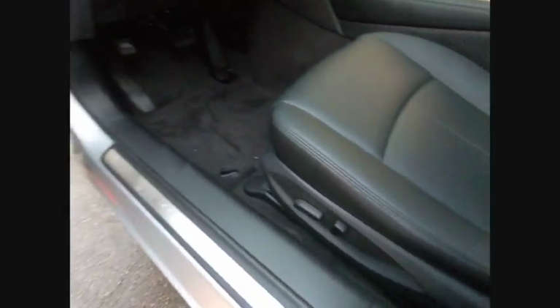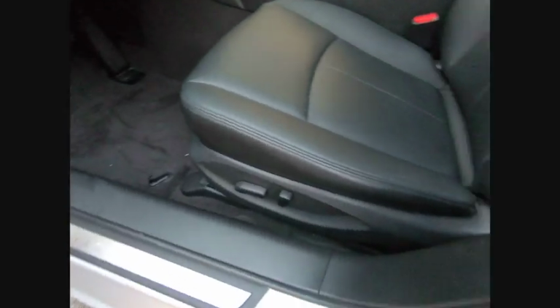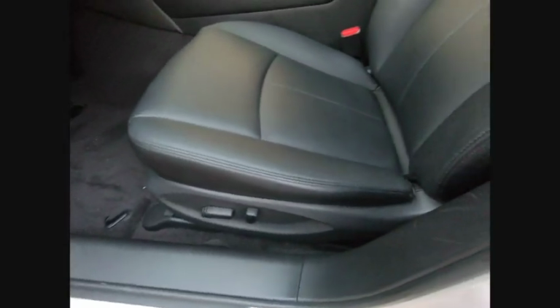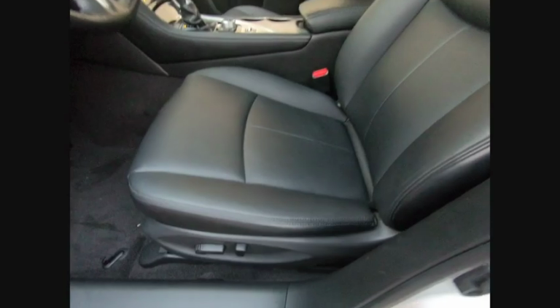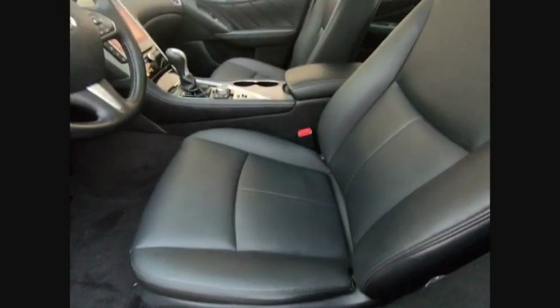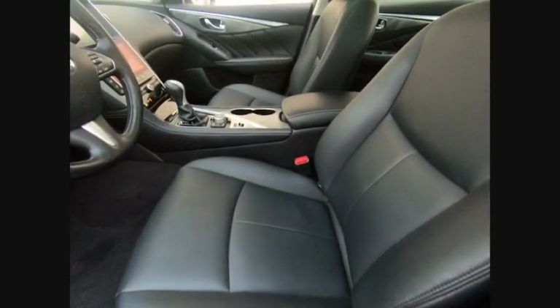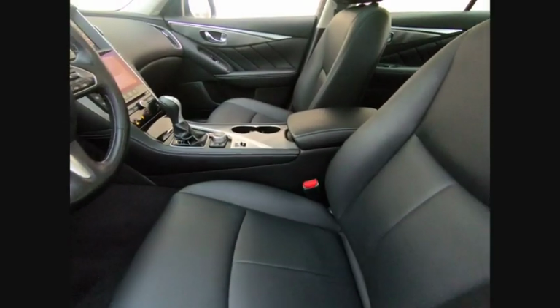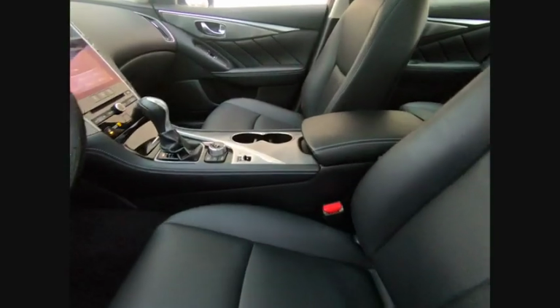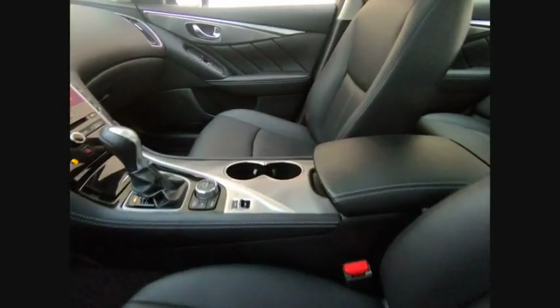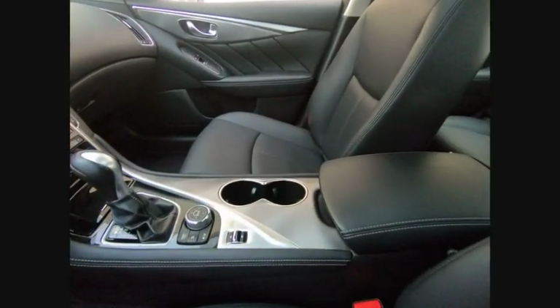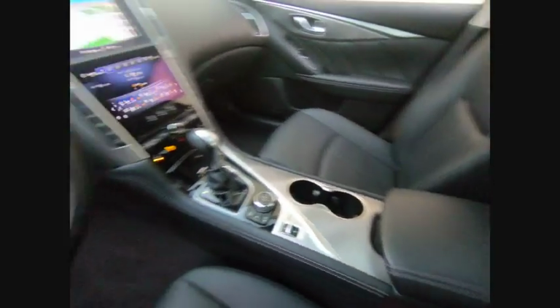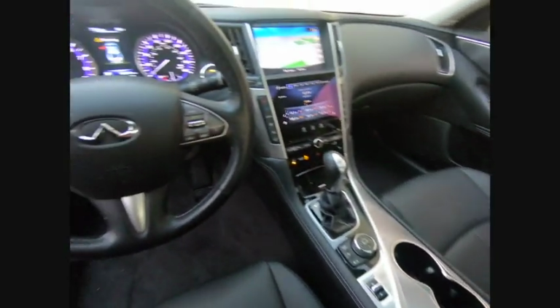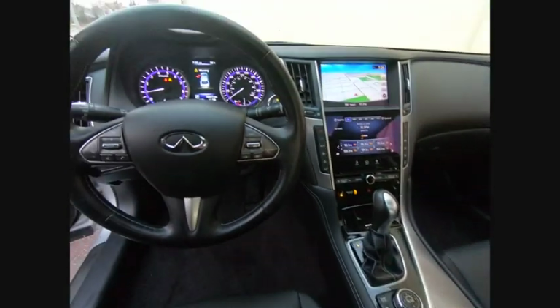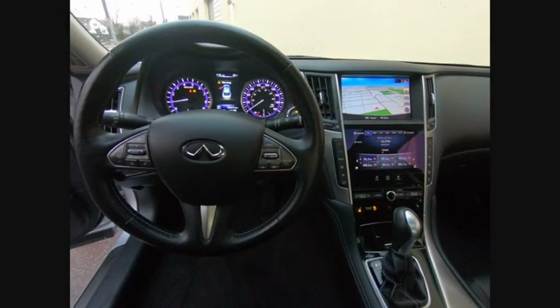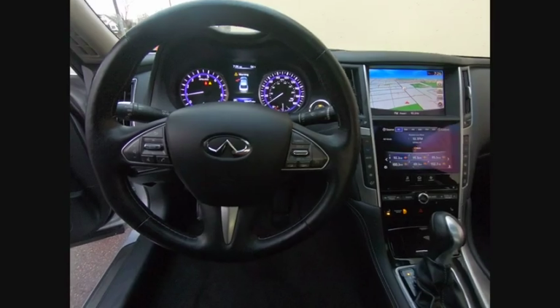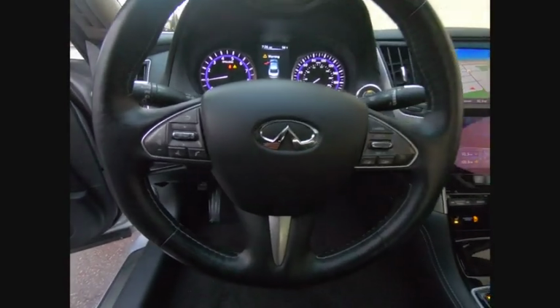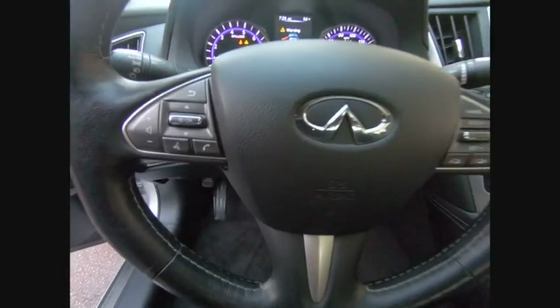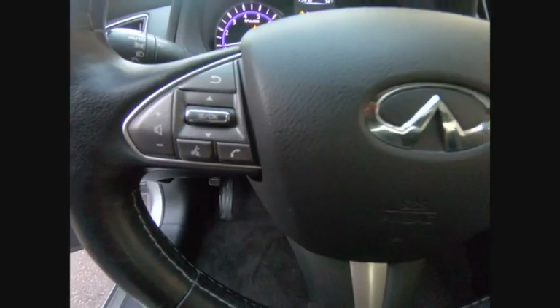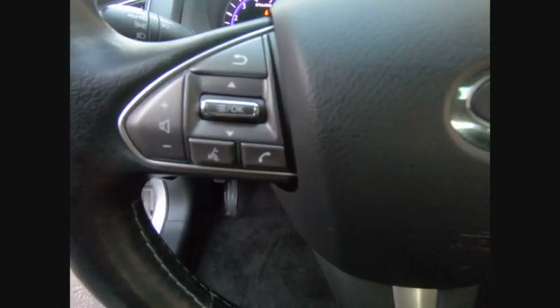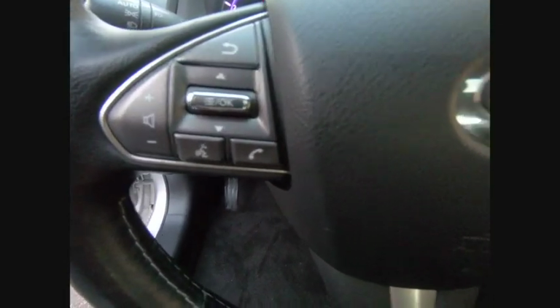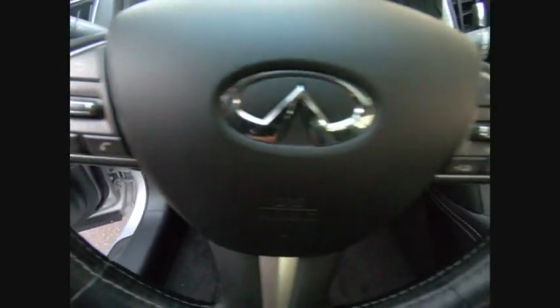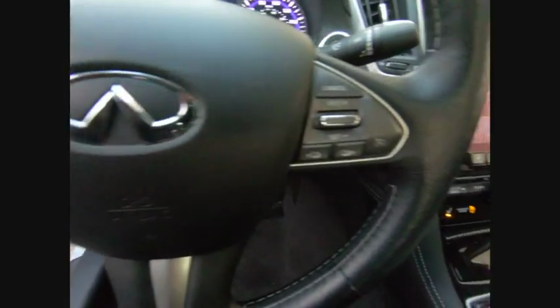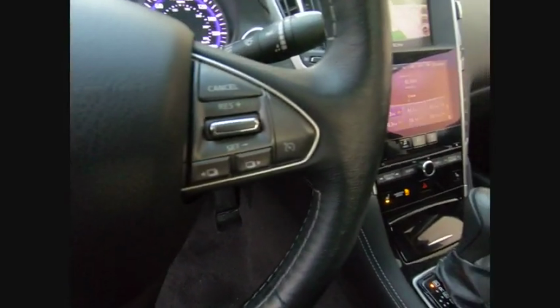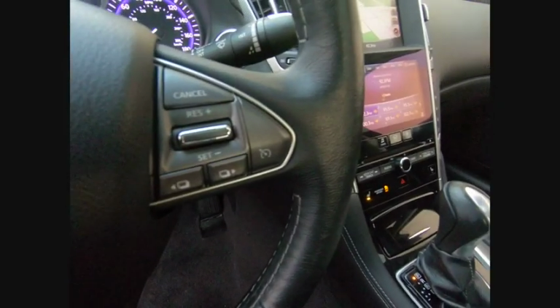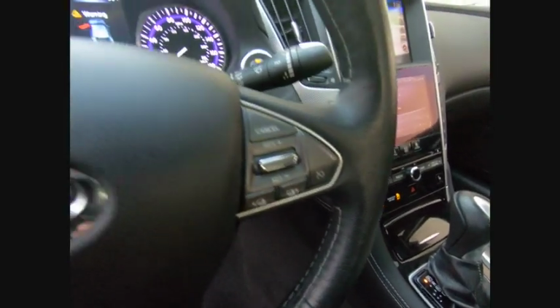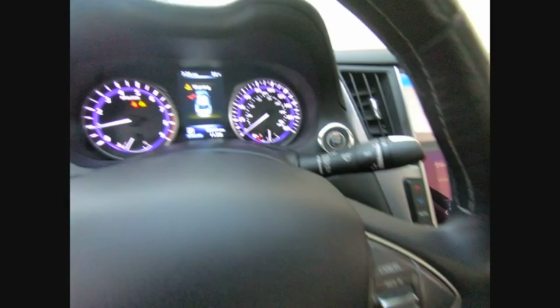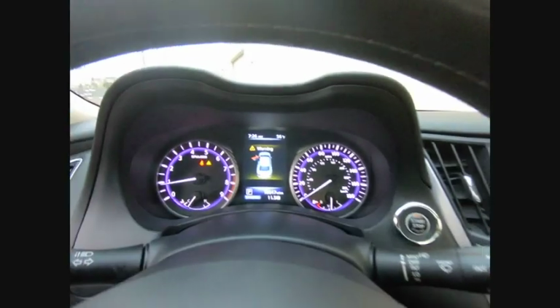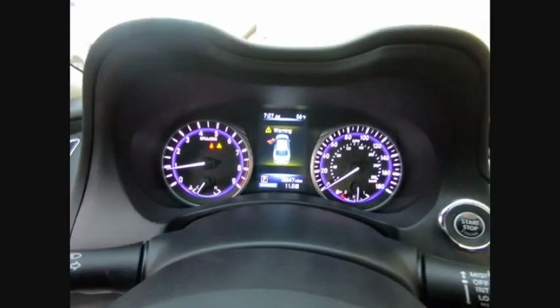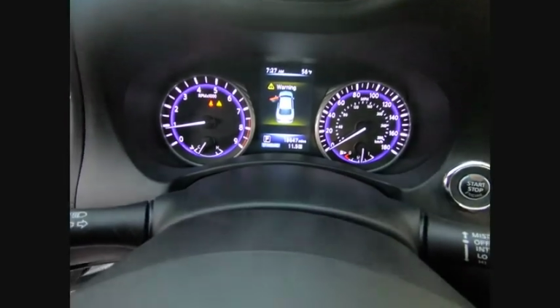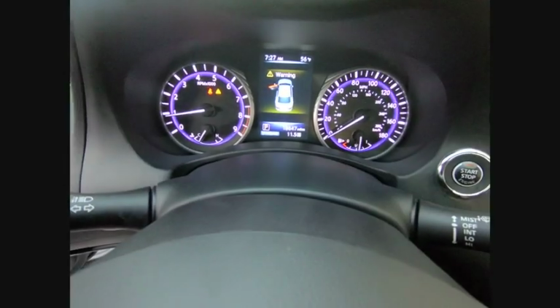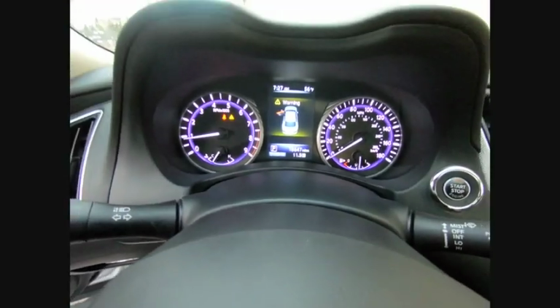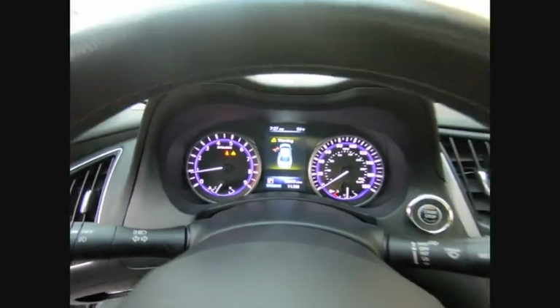Here are some of this vehicle's great options: power passenger seat, traction control, navigation system, navigation package, air conditioning, leather wrapped steering wheel, dual airbags, power steering, four wheel disc brakes, and CD player.